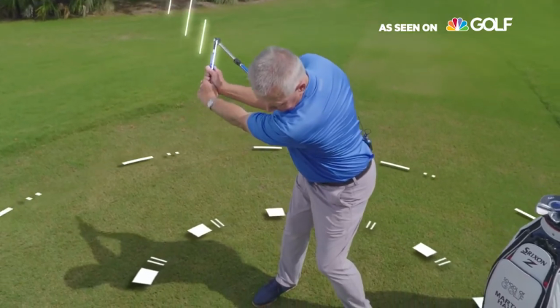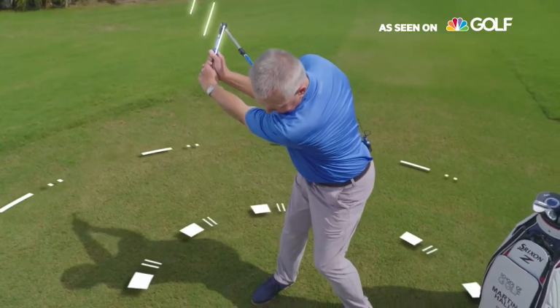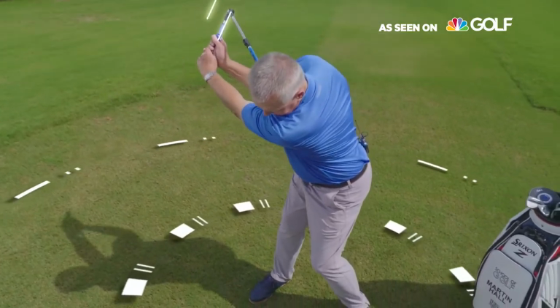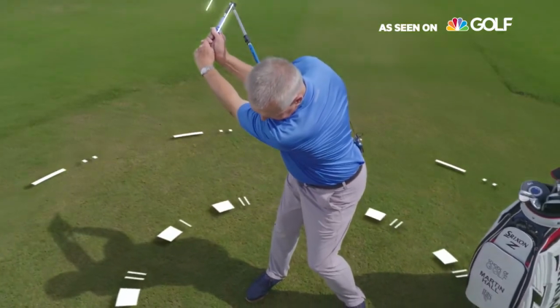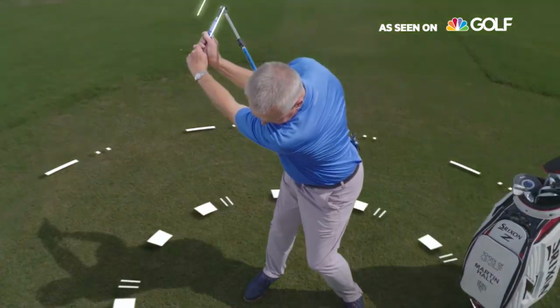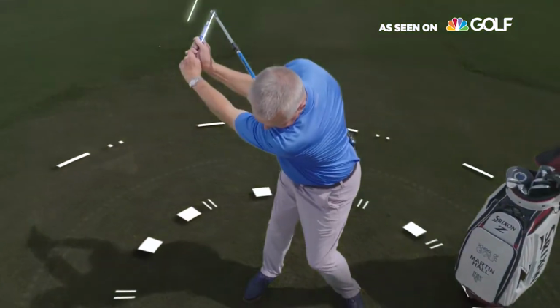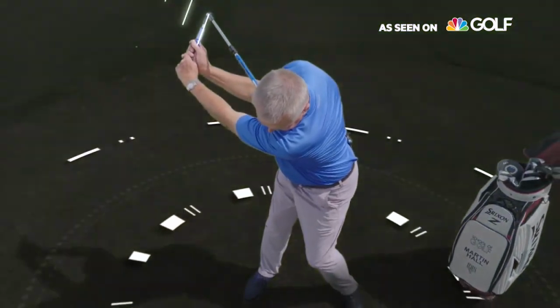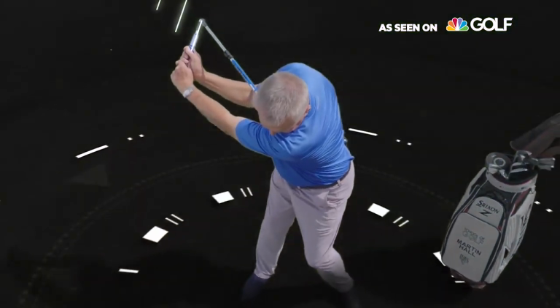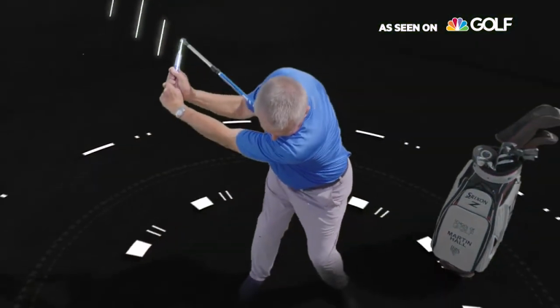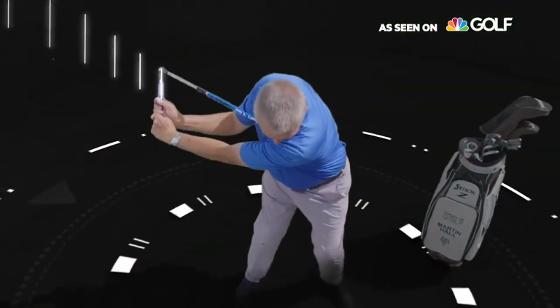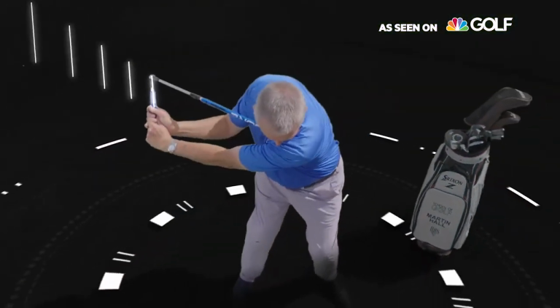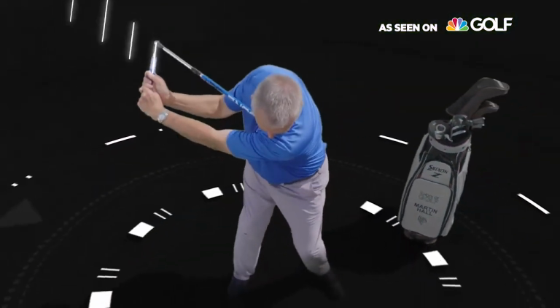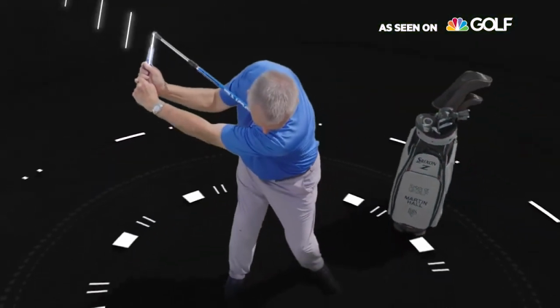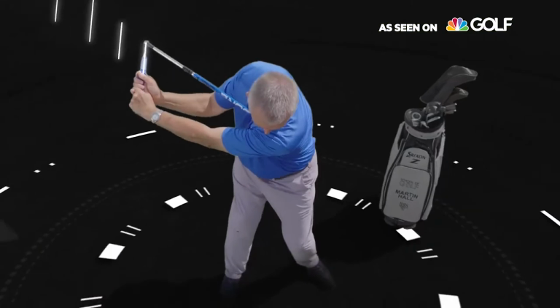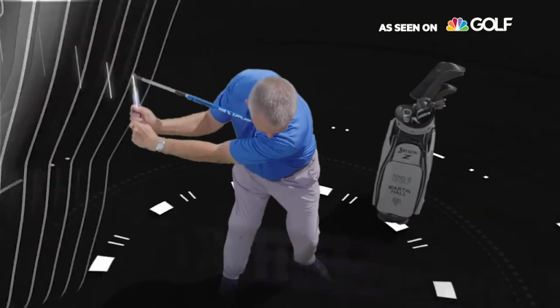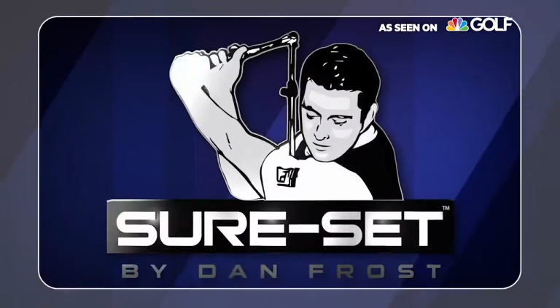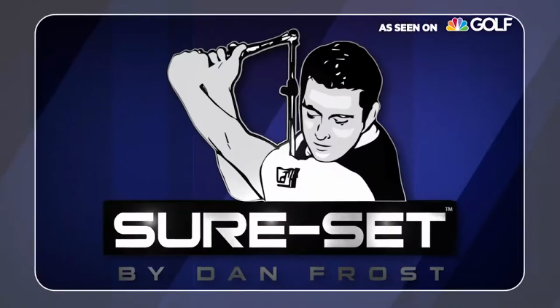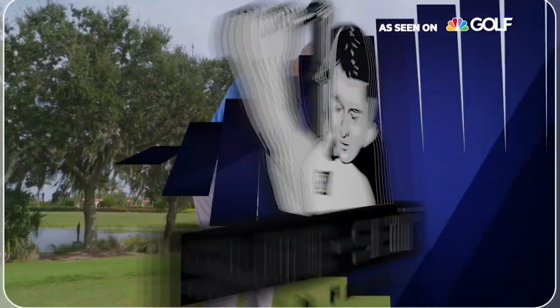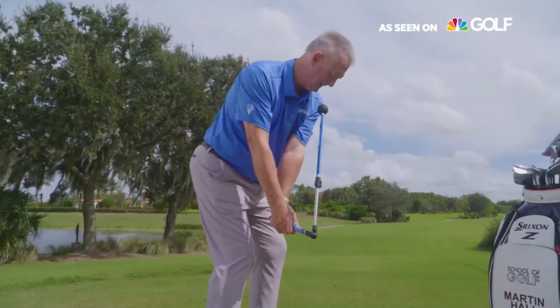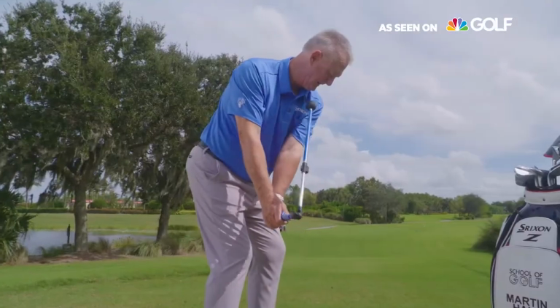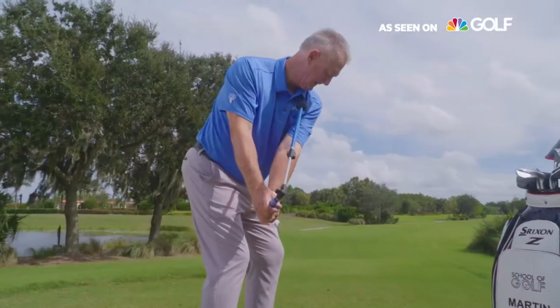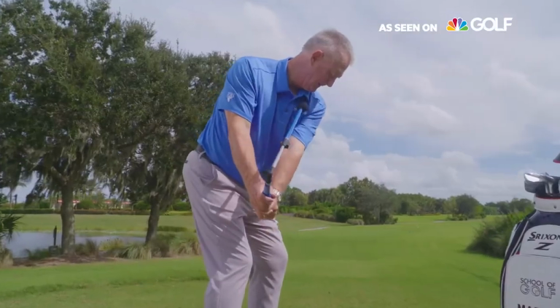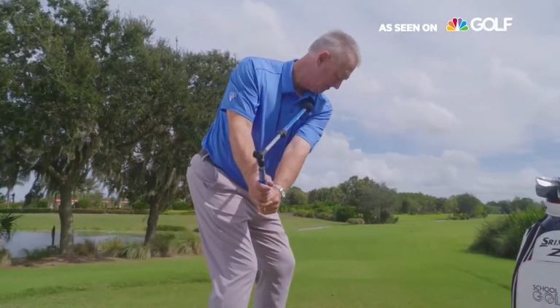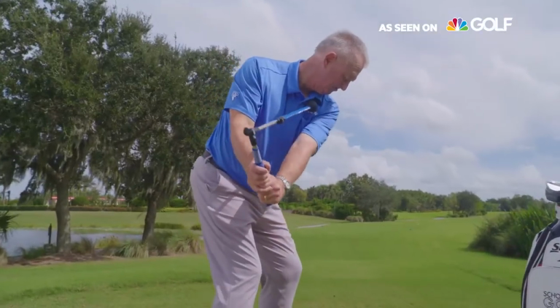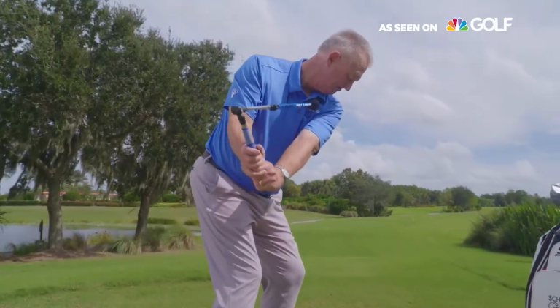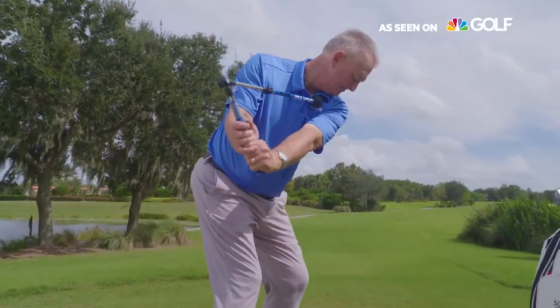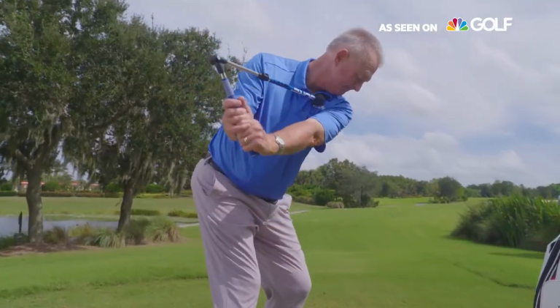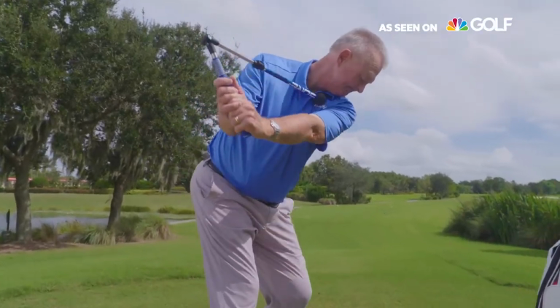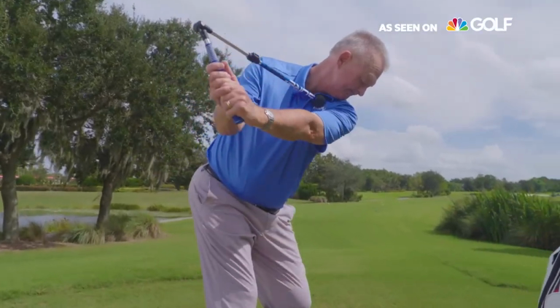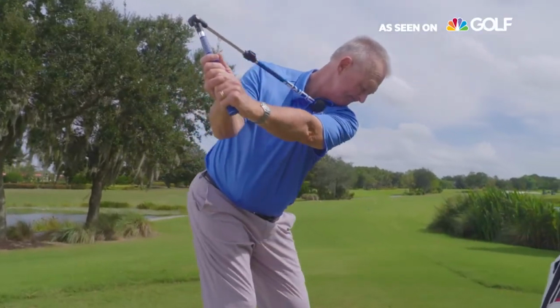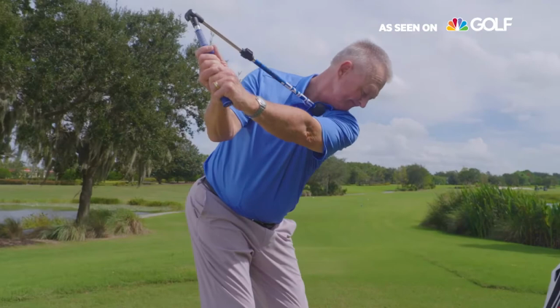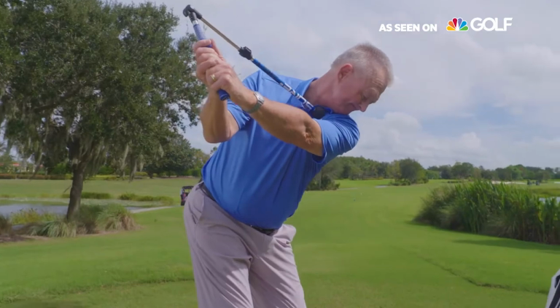It guides your swing to incorporate the critical blend of wrist hinge, forearm rotation, and shoulder turn as you coil around a solid foundation.